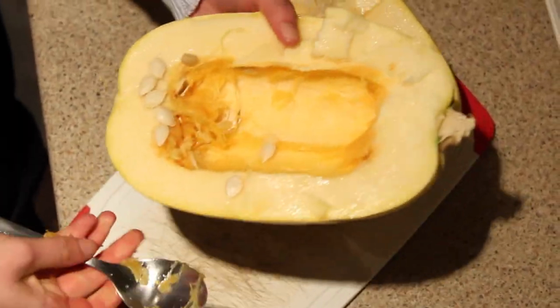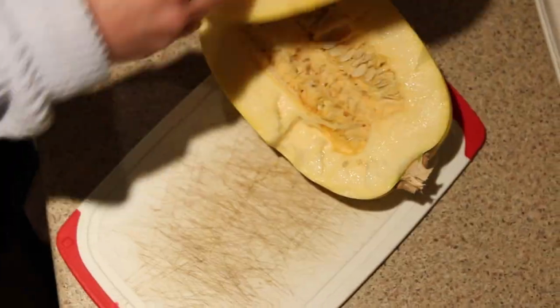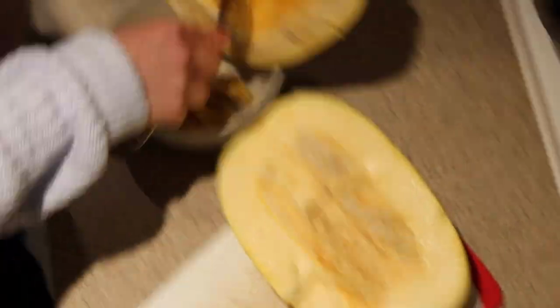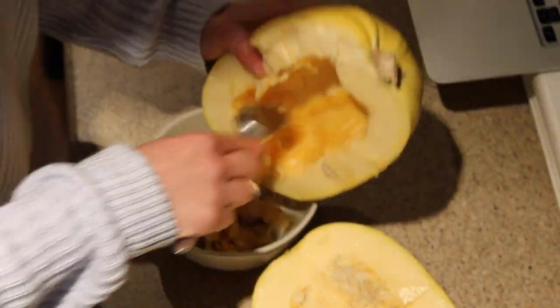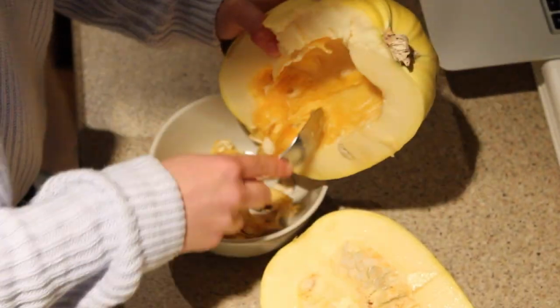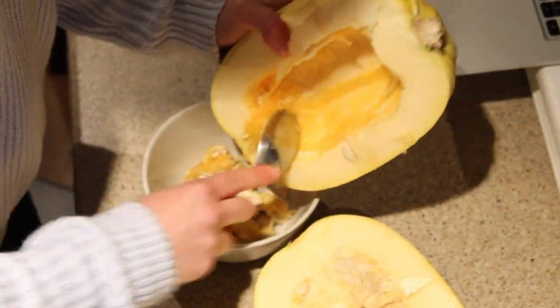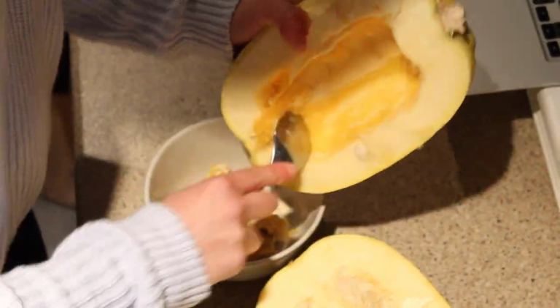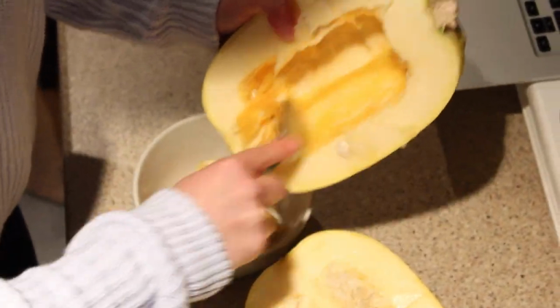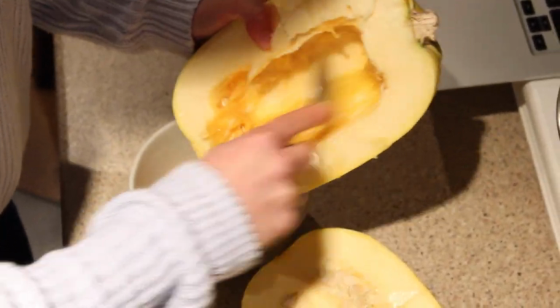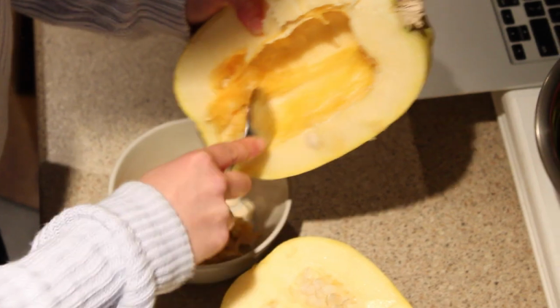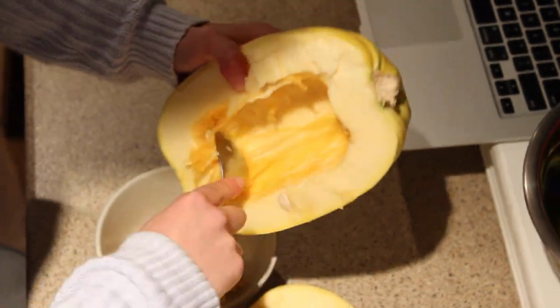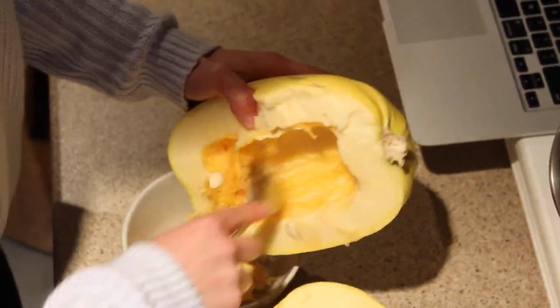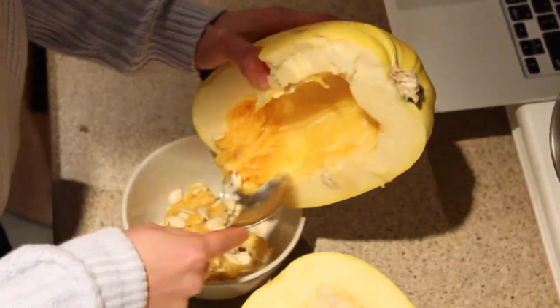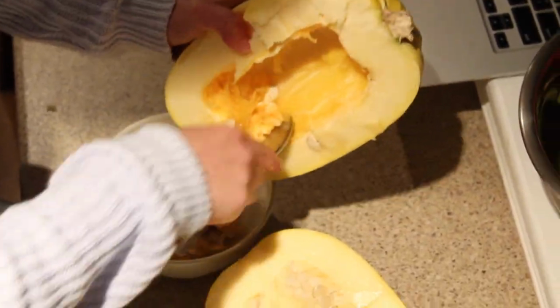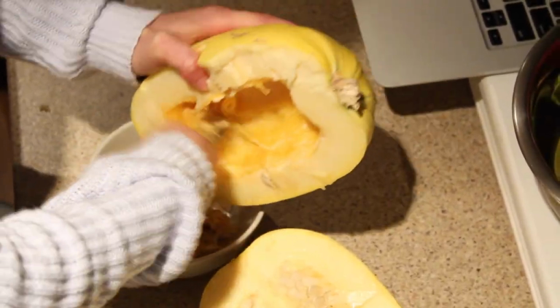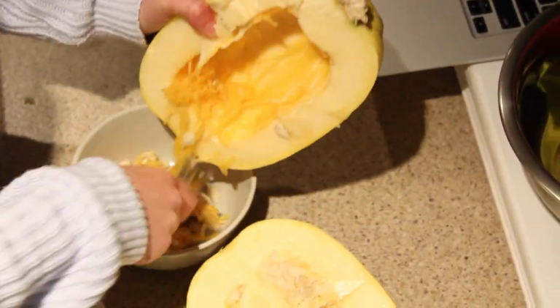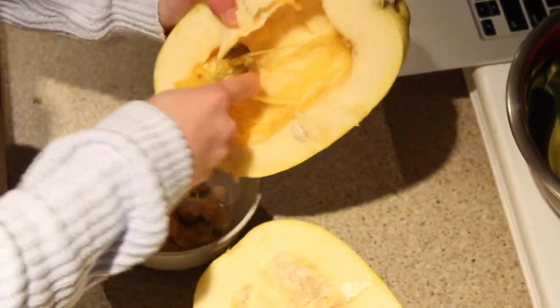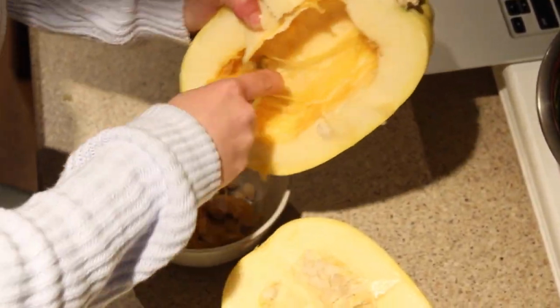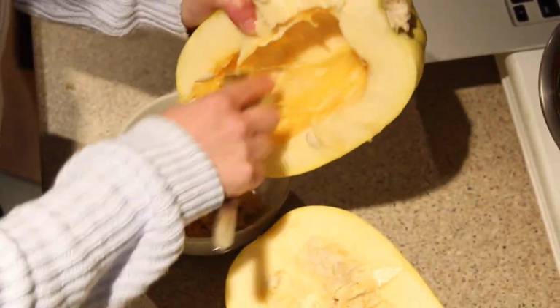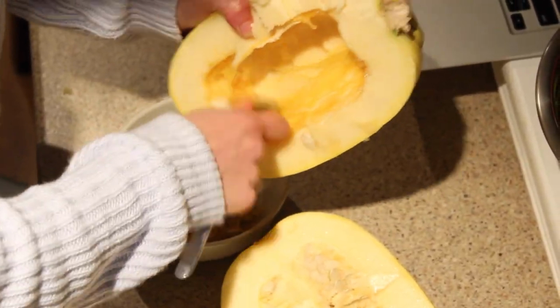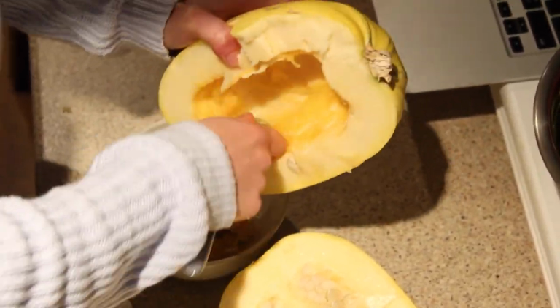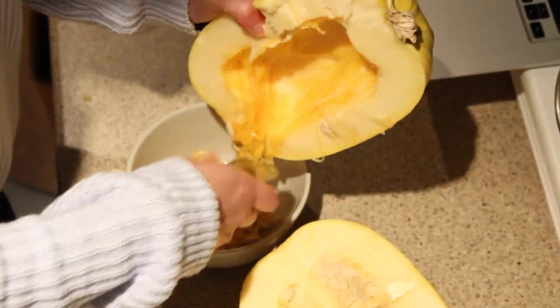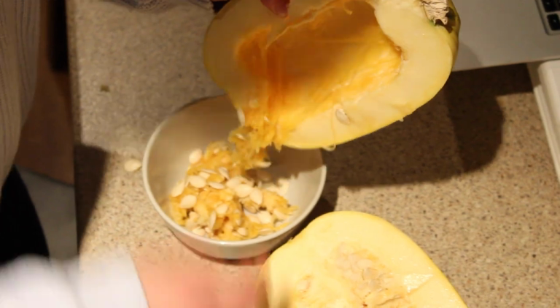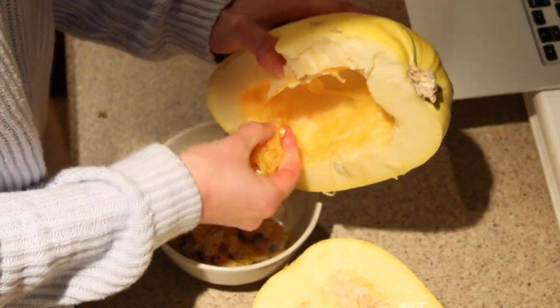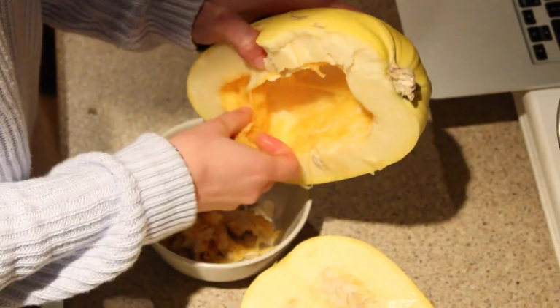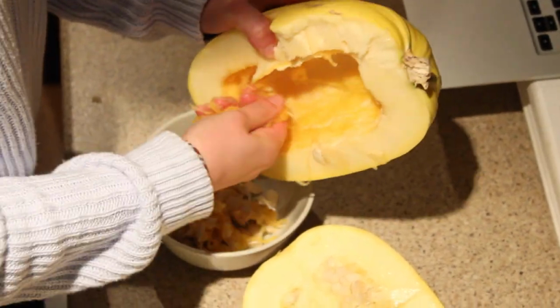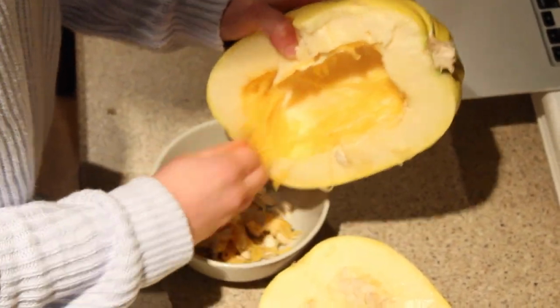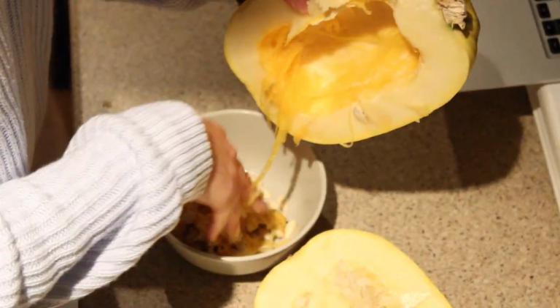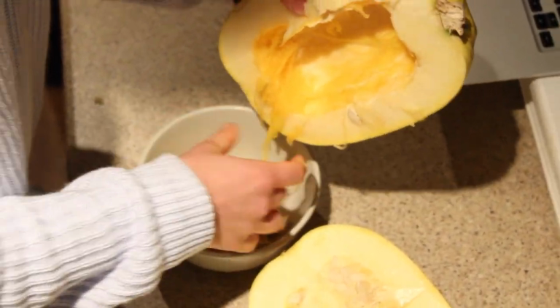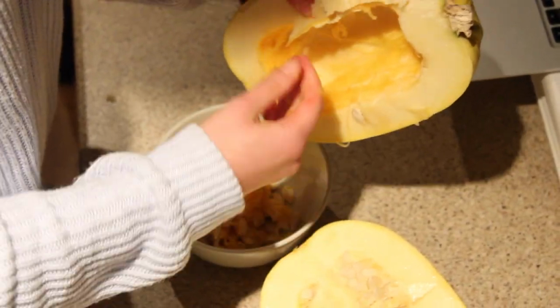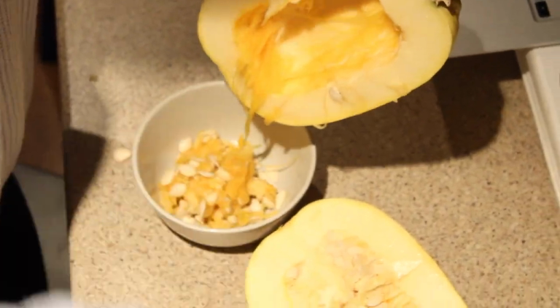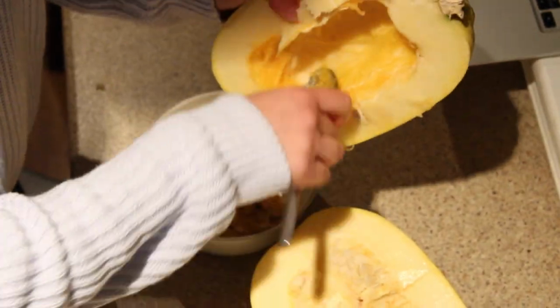If you really wanted to, you could even save the seeds and bake them just like pumpkin seeds. I chose not to do this time, but it's definitely another option to utilize a little bit more of the squash.